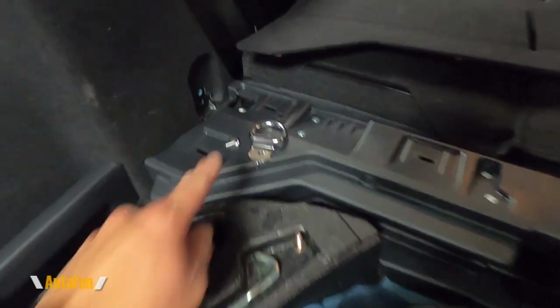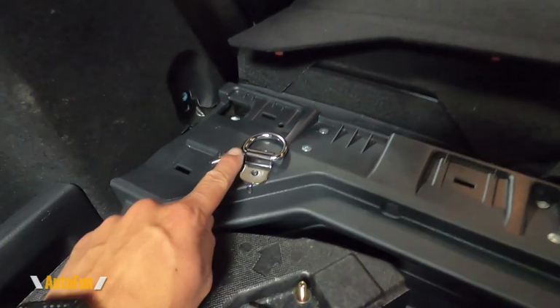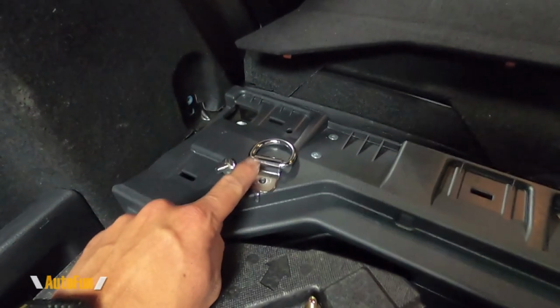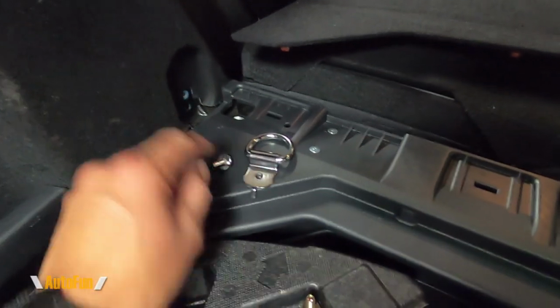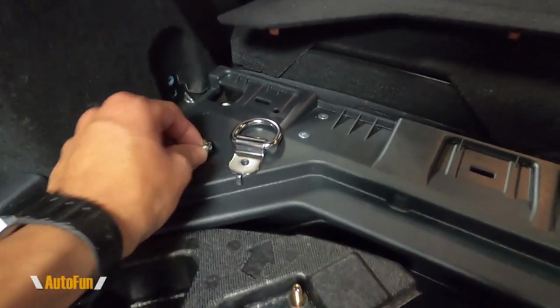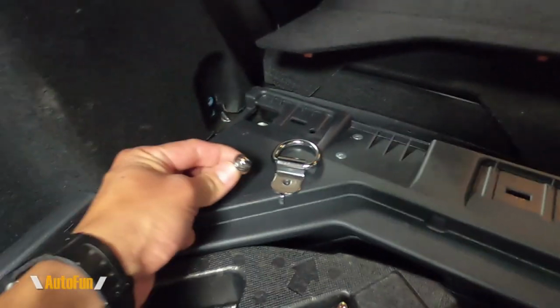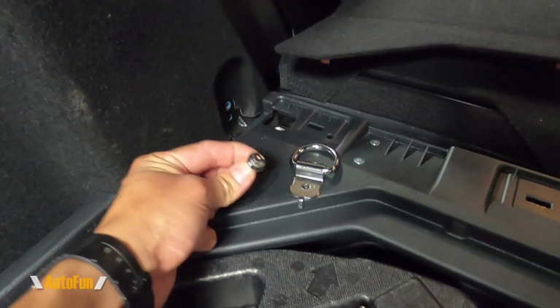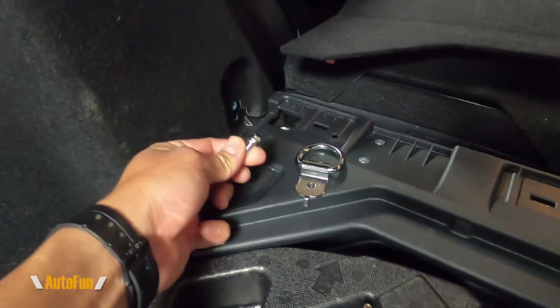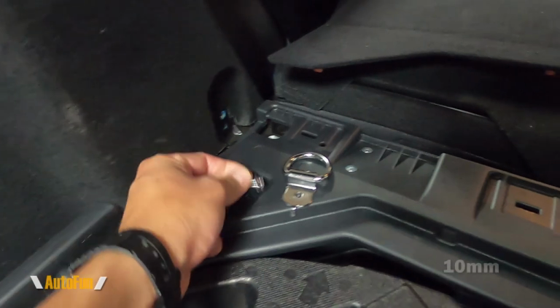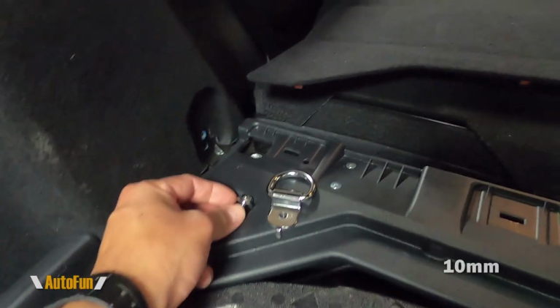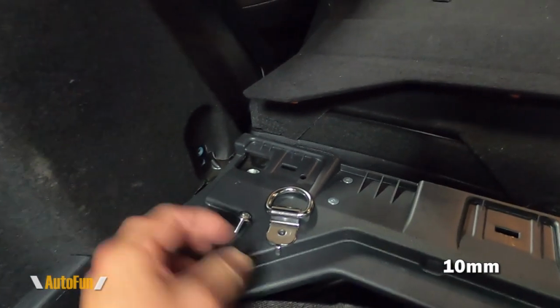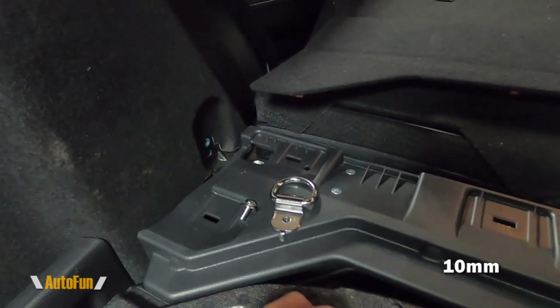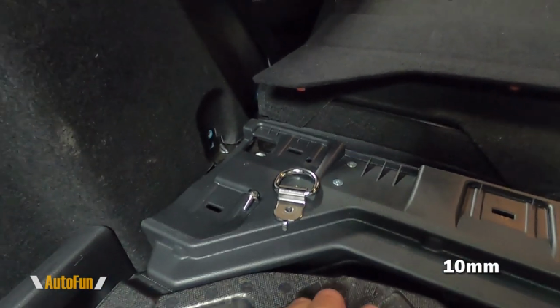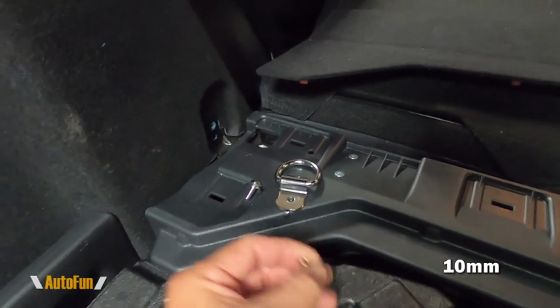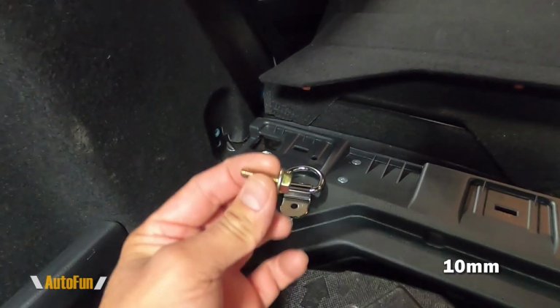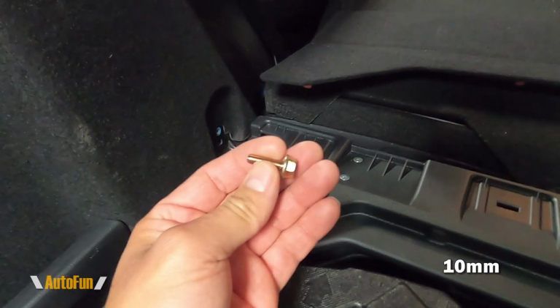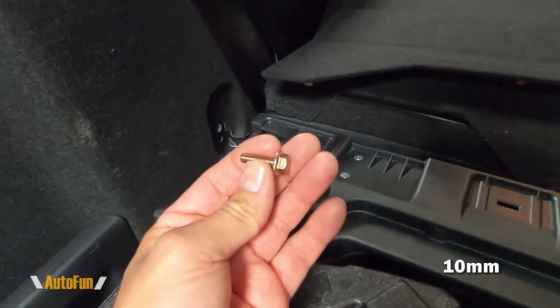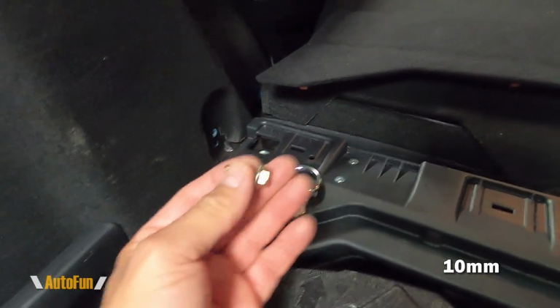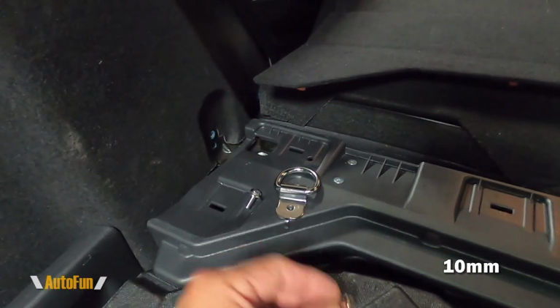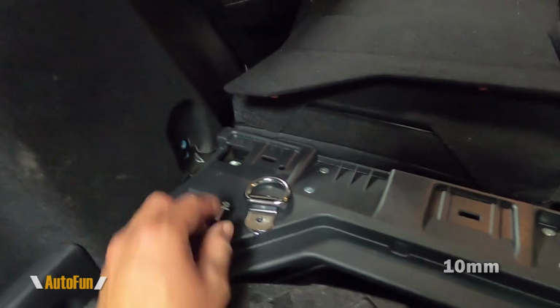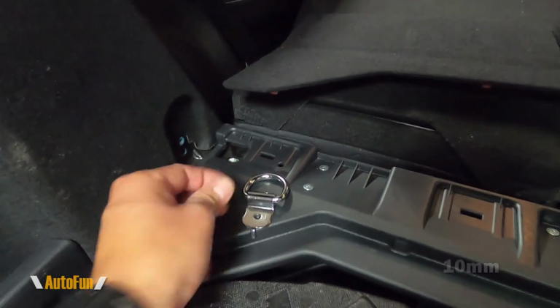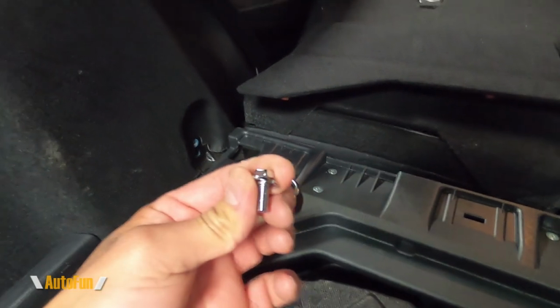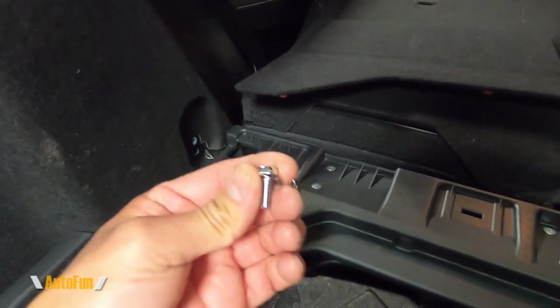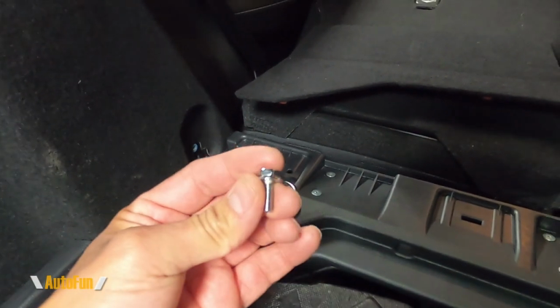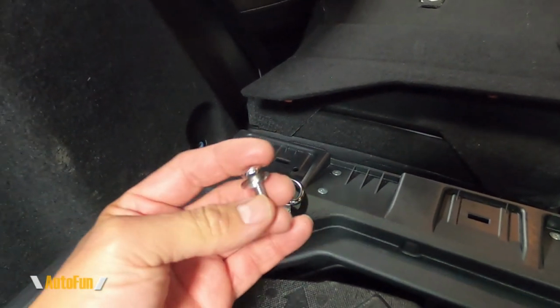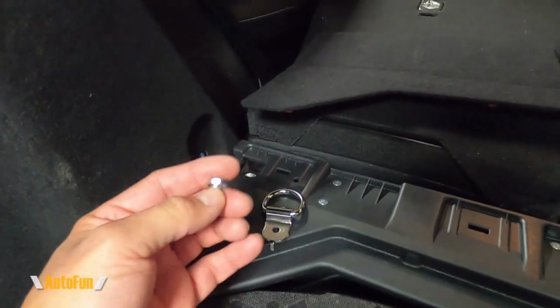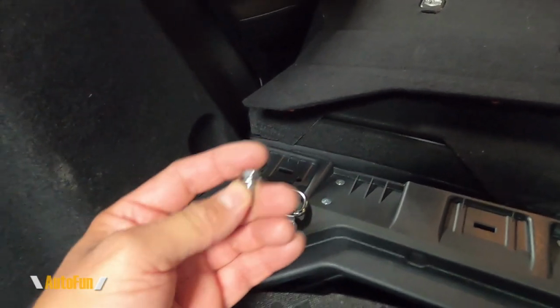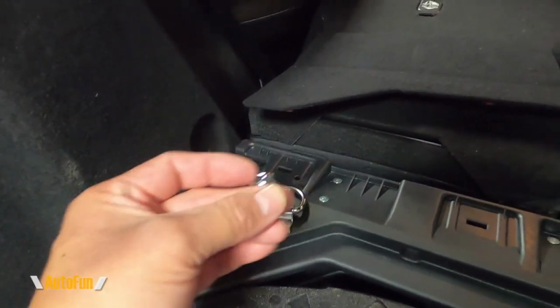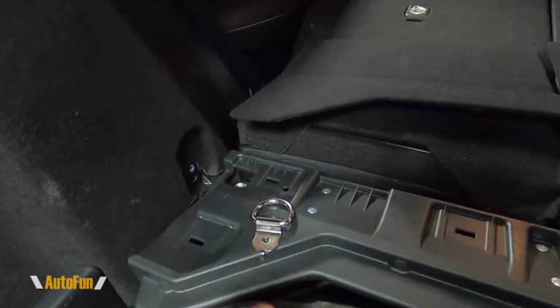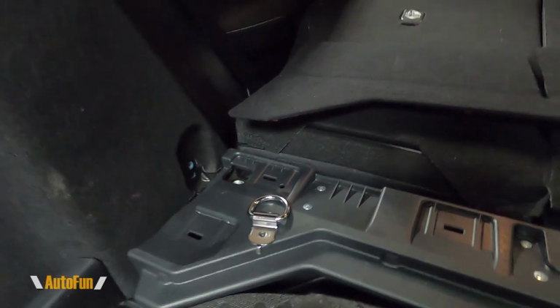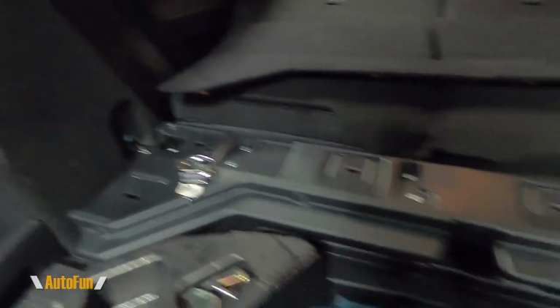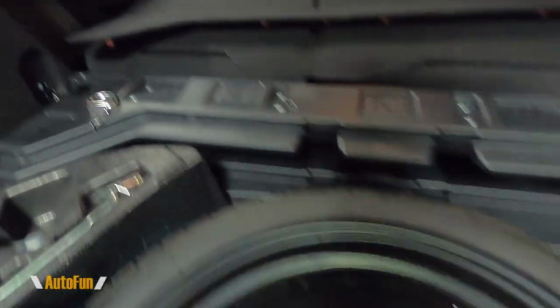I have removed the hardware, which is this little hook that was held with this factory 10 millimeter bolt. TV Performance does include brand new hardware, but I'm going to reuse the old hardware. The bolt seems long enough for the bar to be held in place.